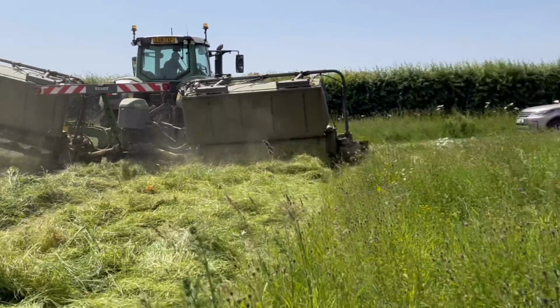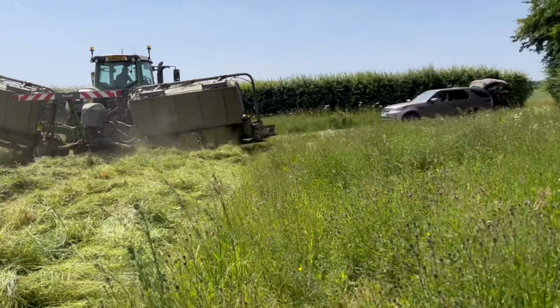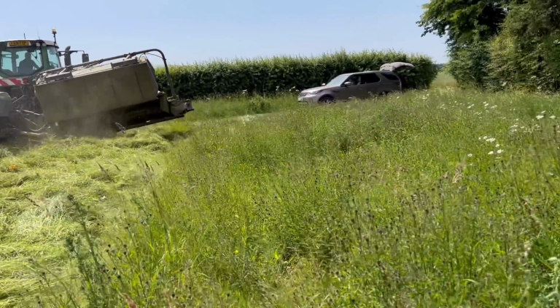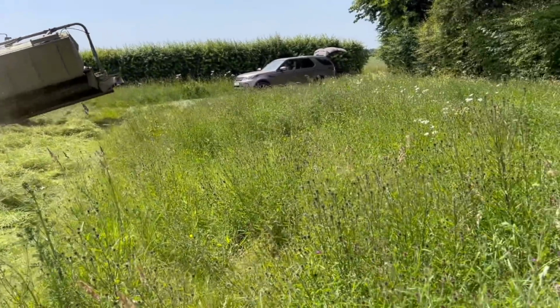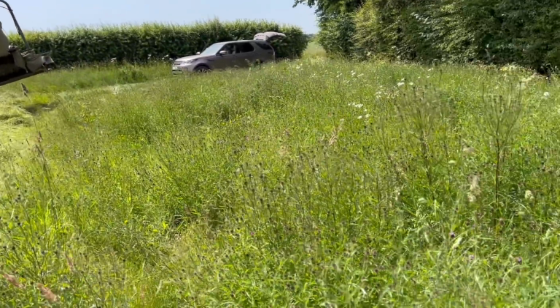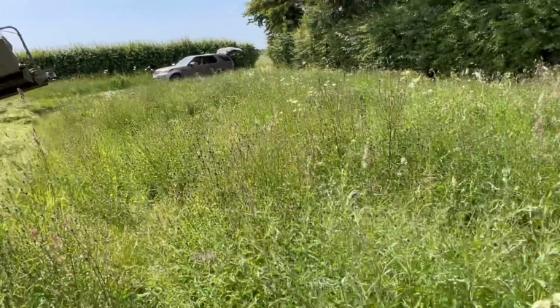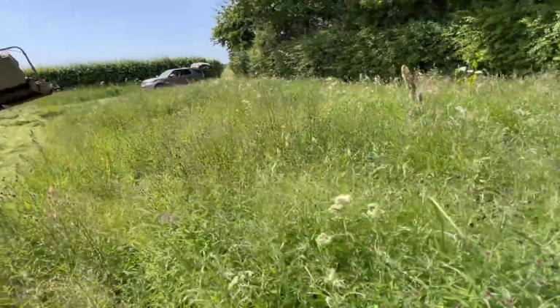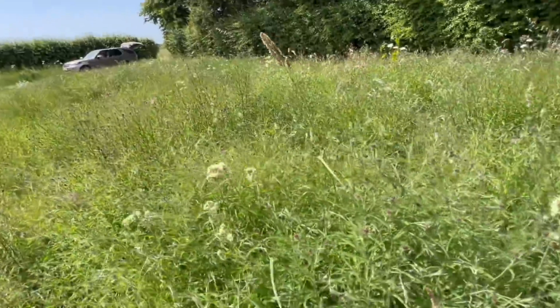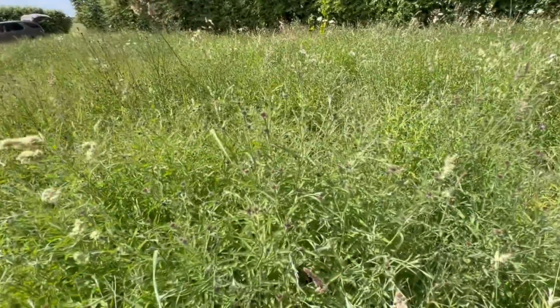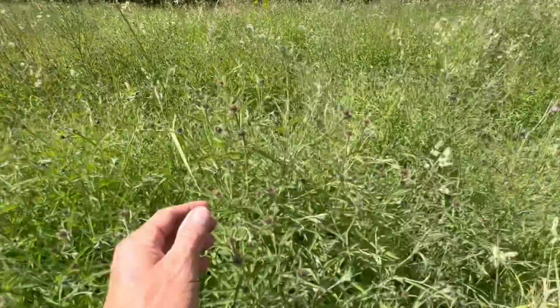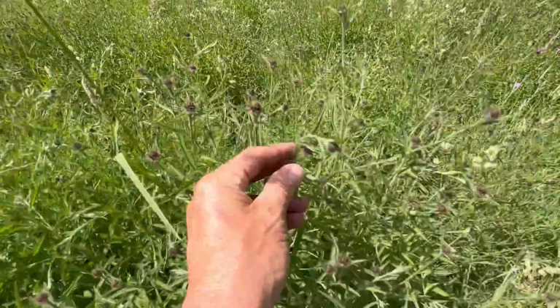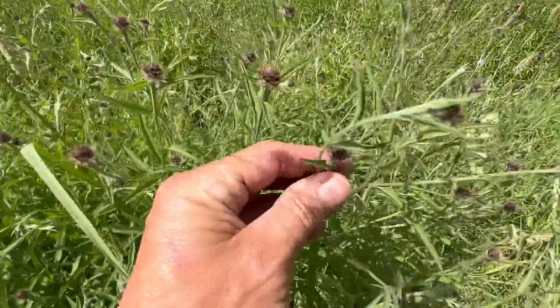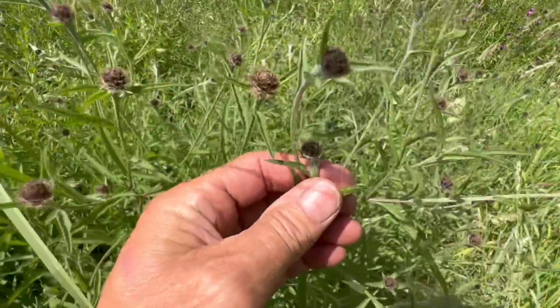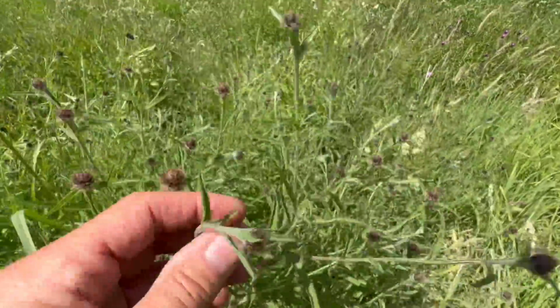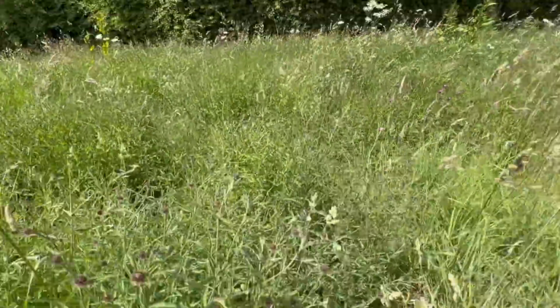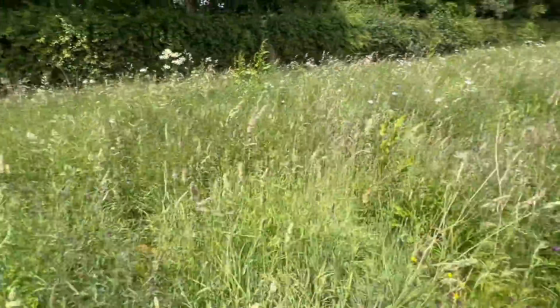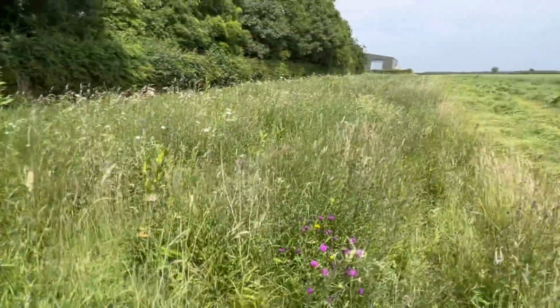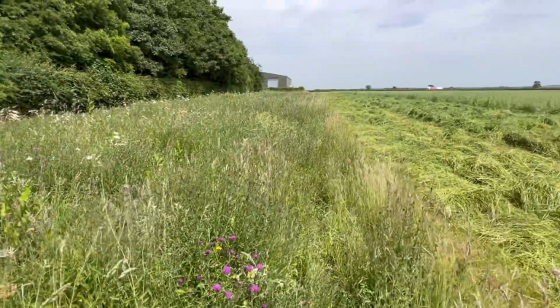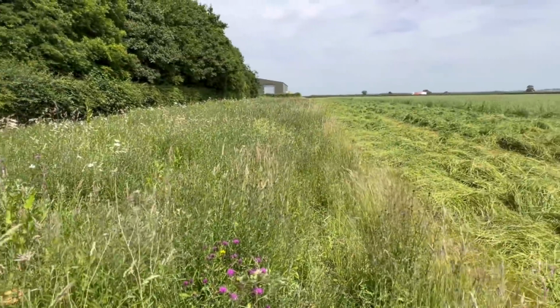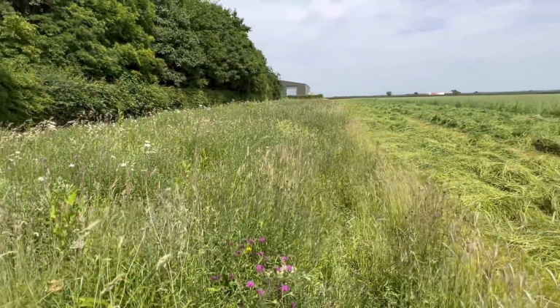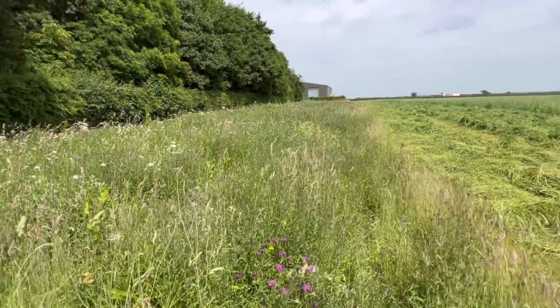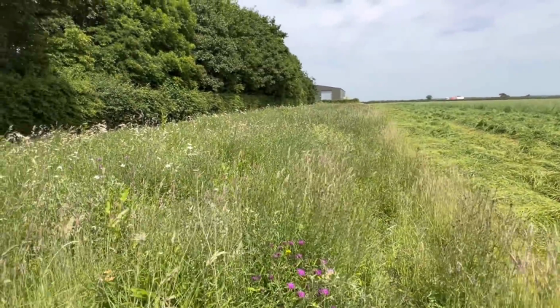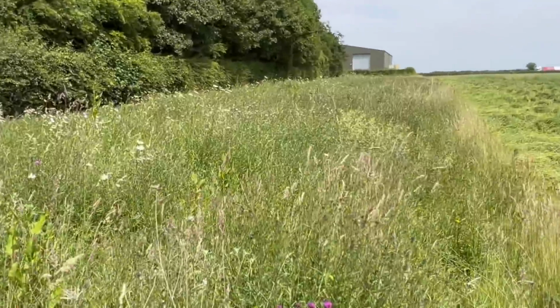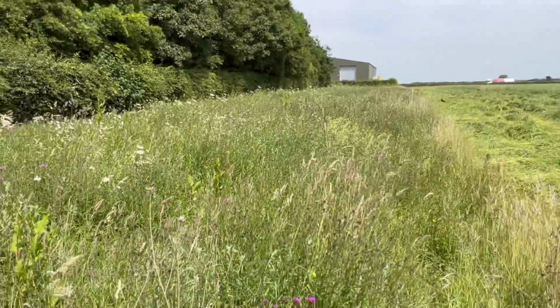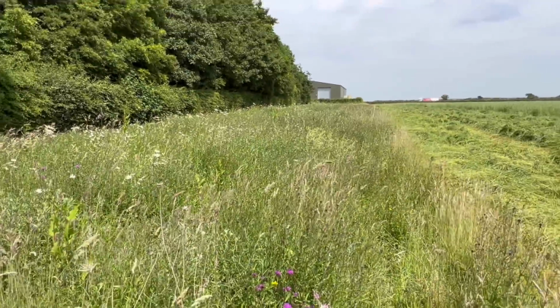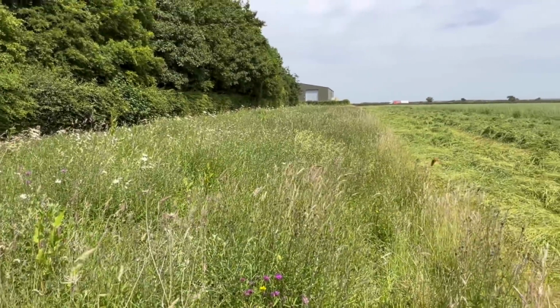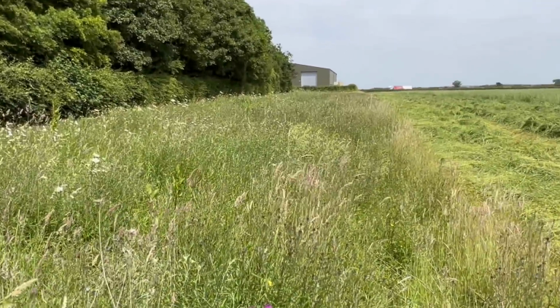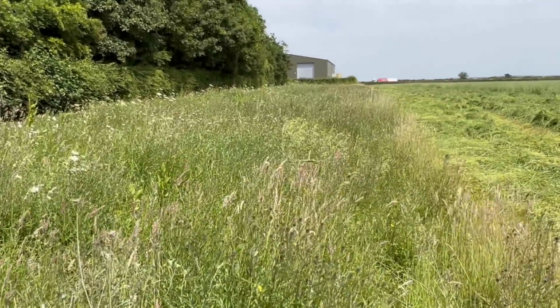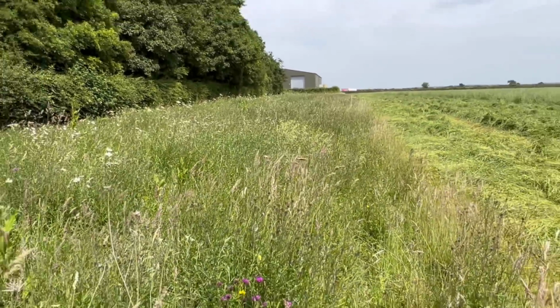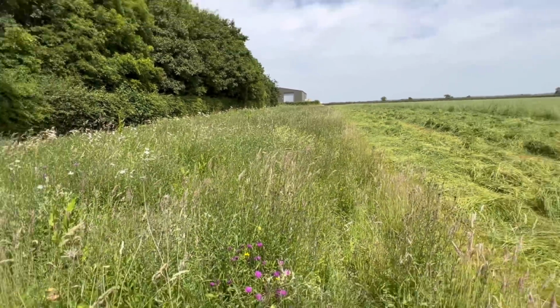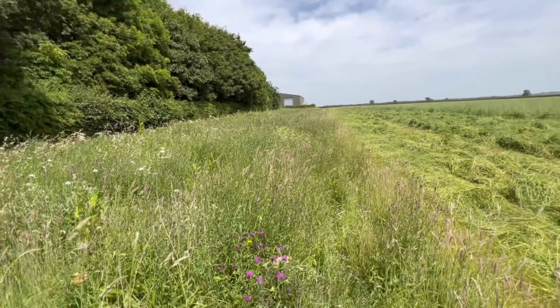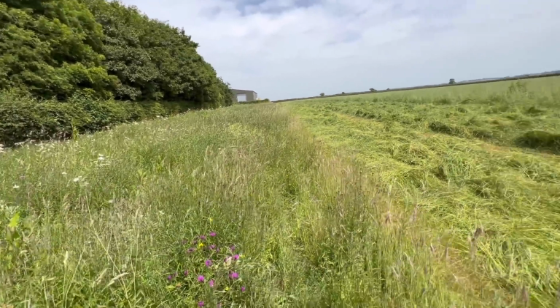We've got the wildflower margin here — you can just see it all starting to come out in flower, so we've obviously left that down. There's a butterfly there and the insects in here are incredible, flying about all over the place.